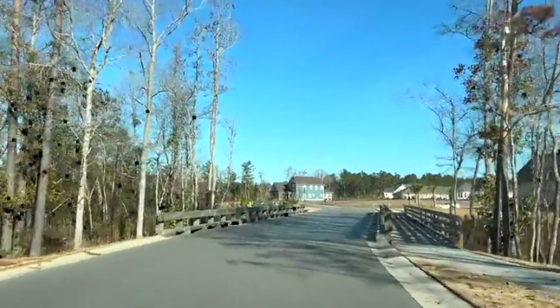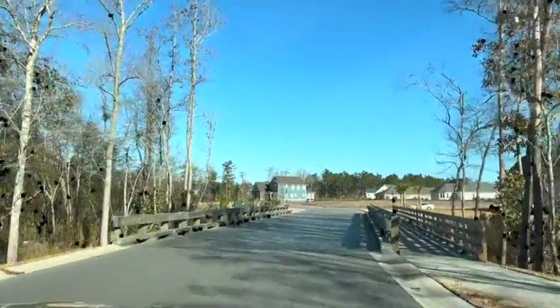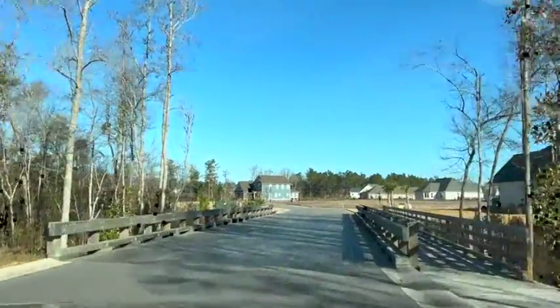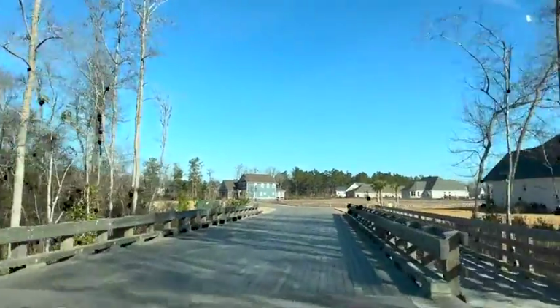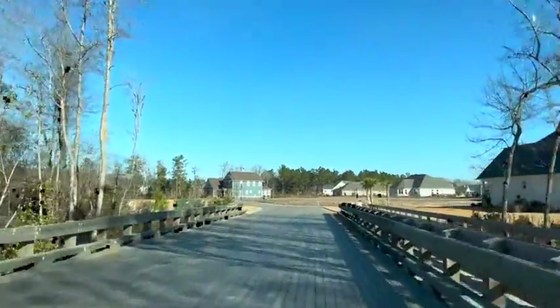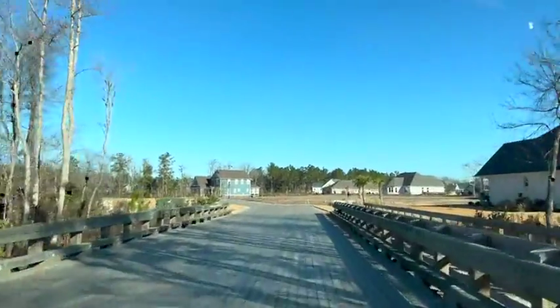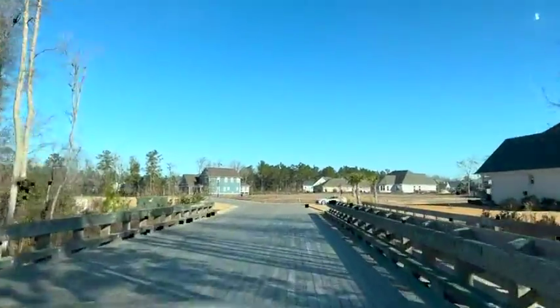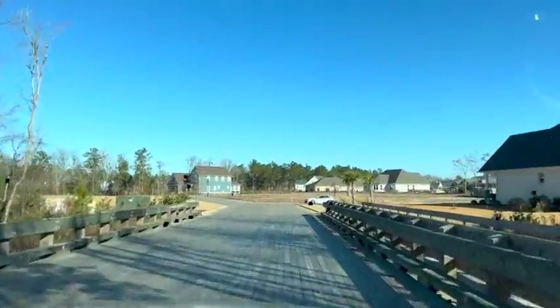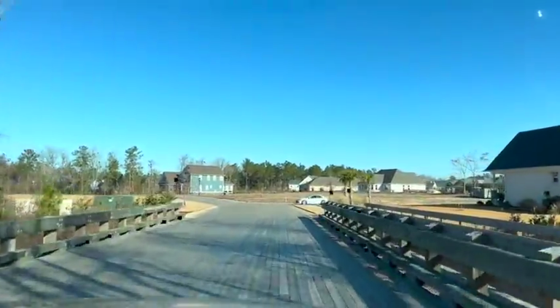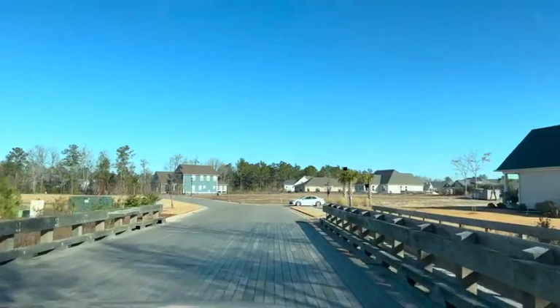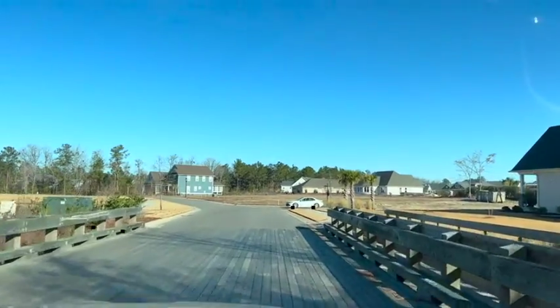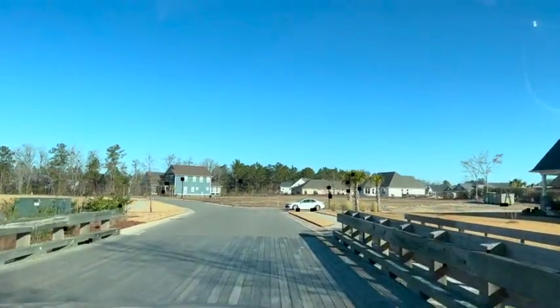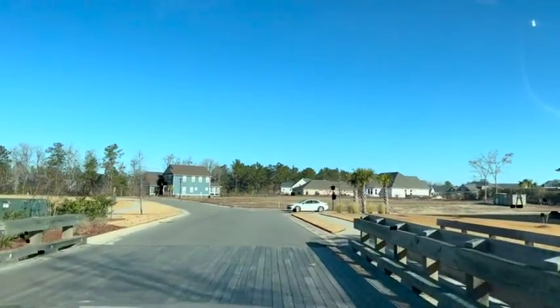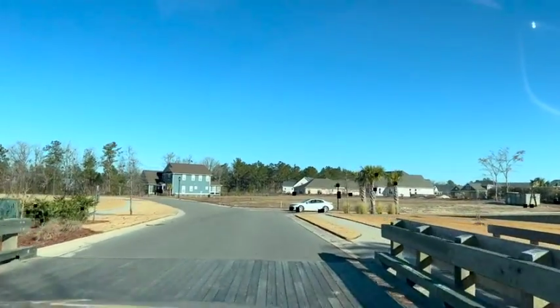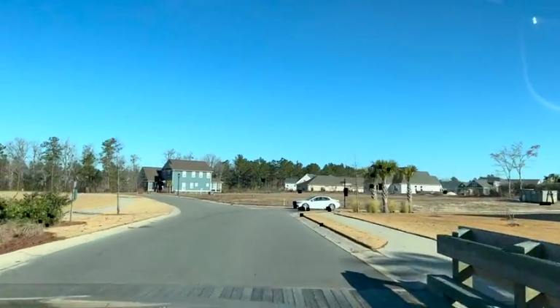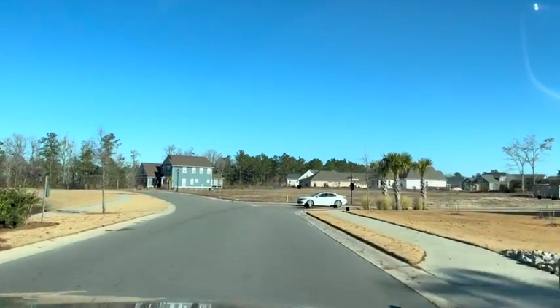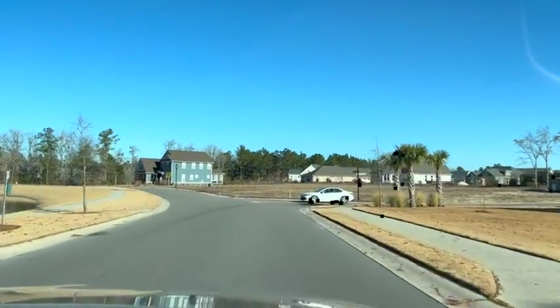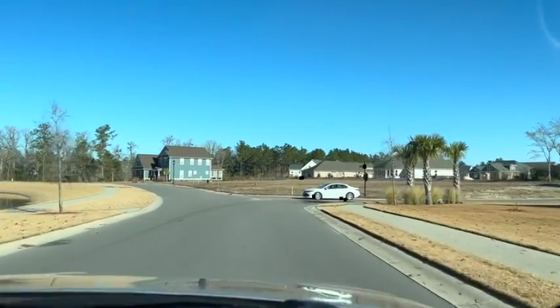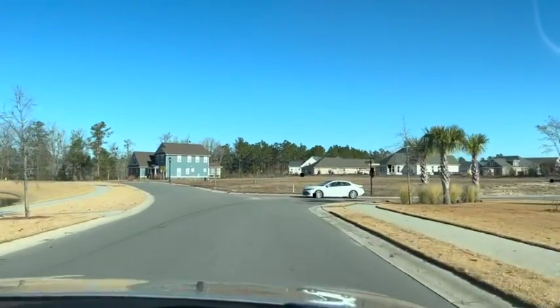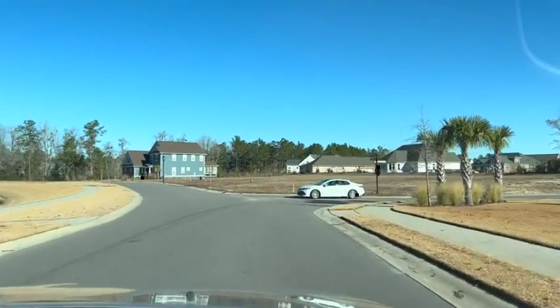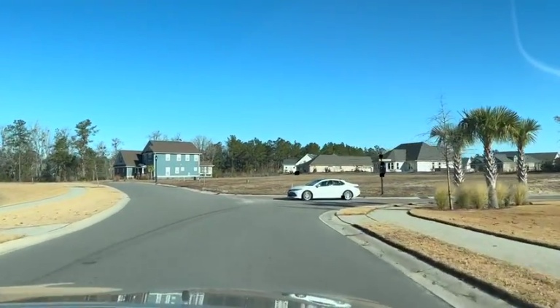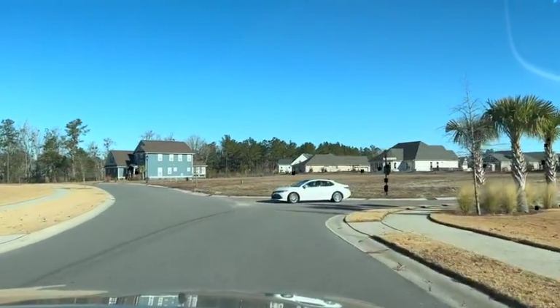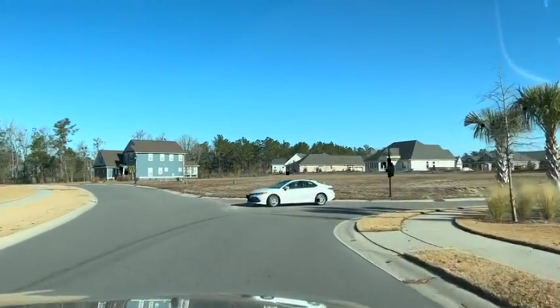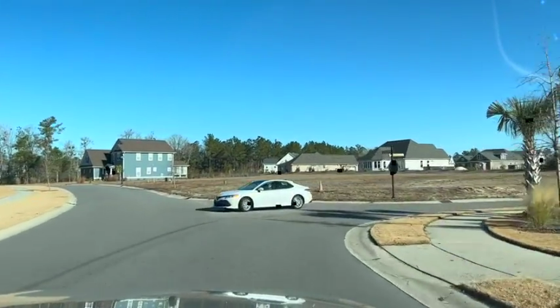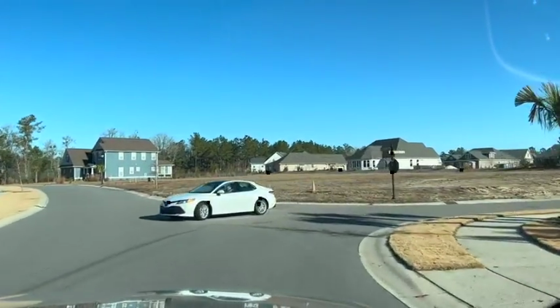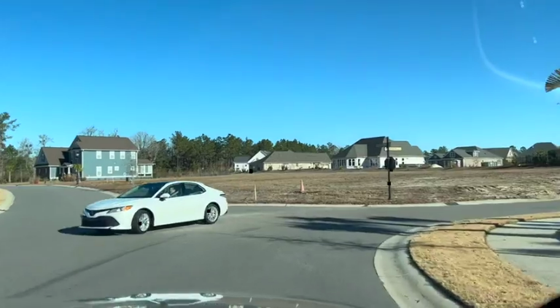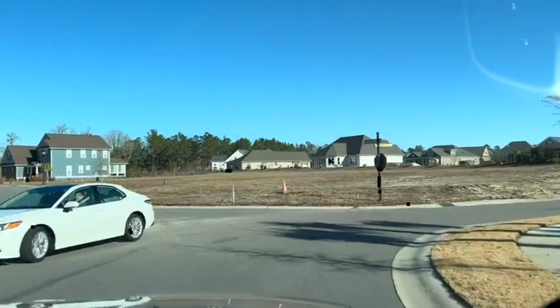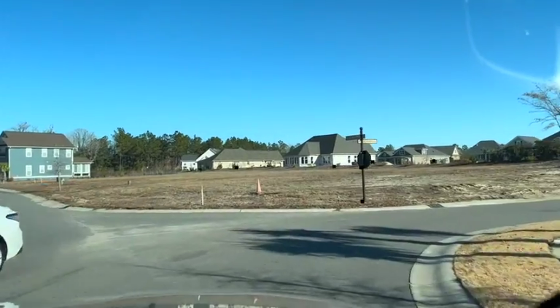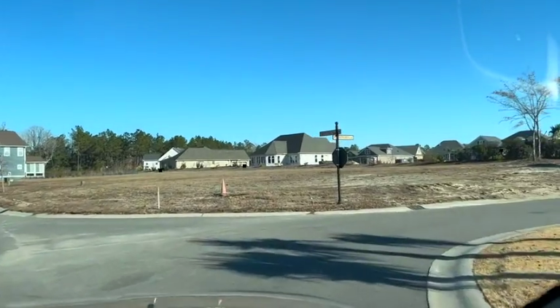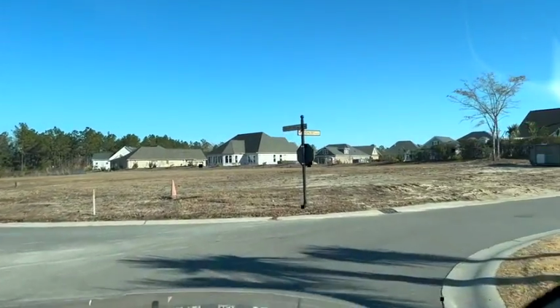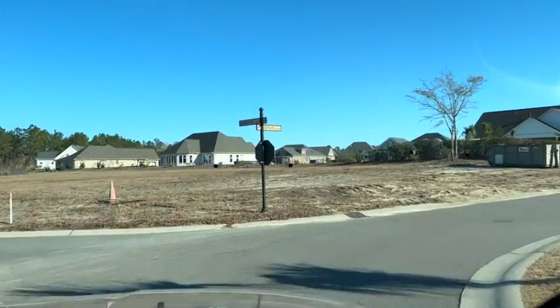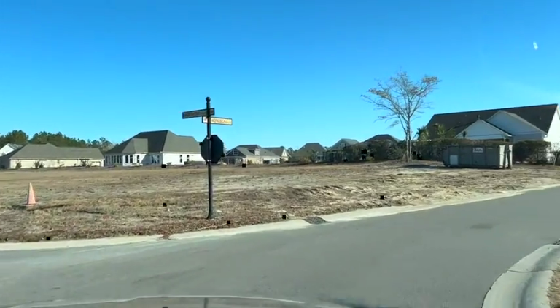Highland Forest is almost complete. There's not too much activity going on as most of the homes are already finished, but we will give you a little bit of a preview of what it looks like in Highland Forest today.